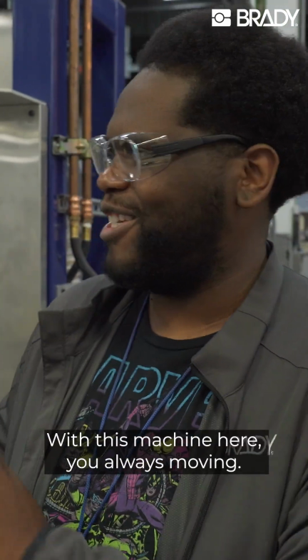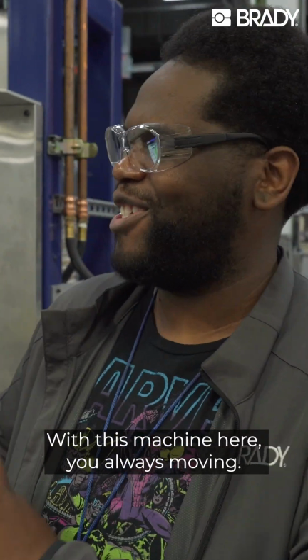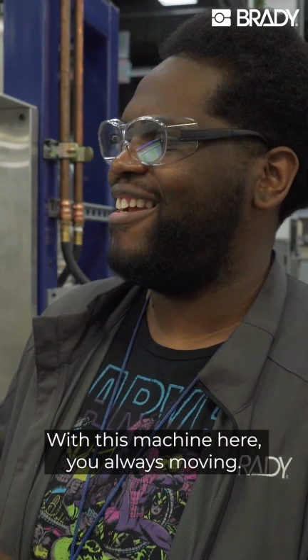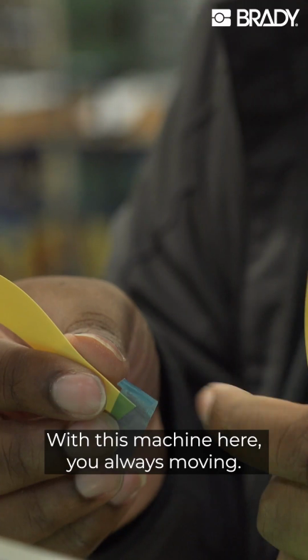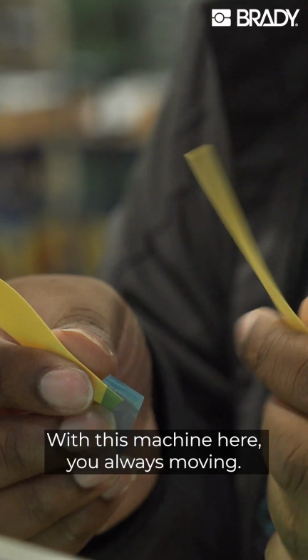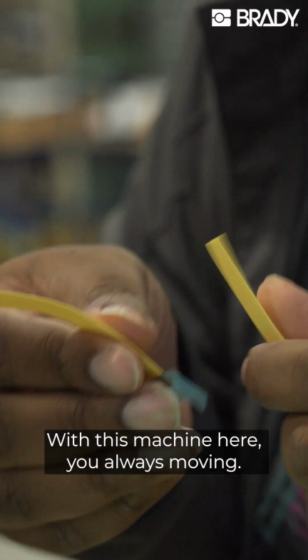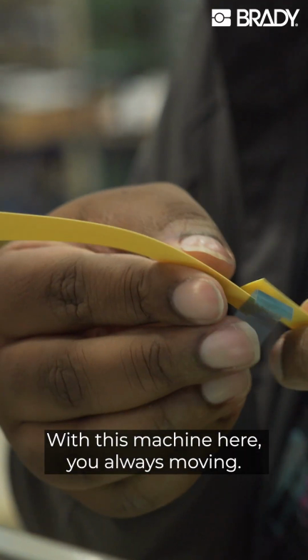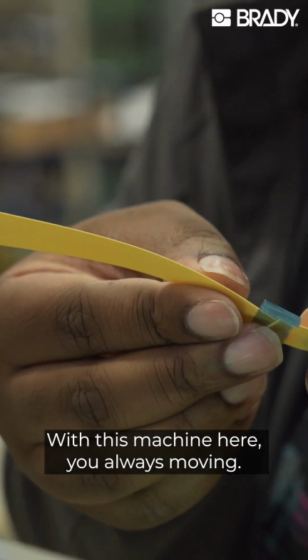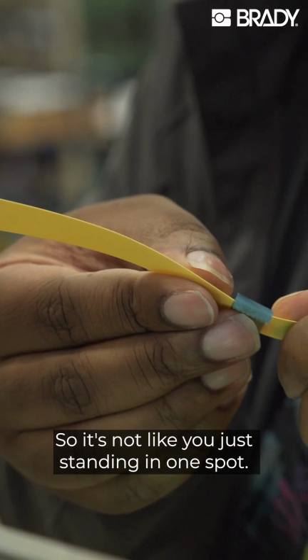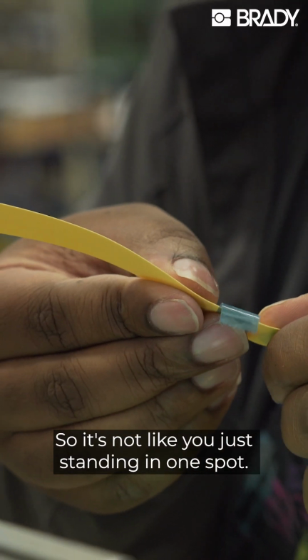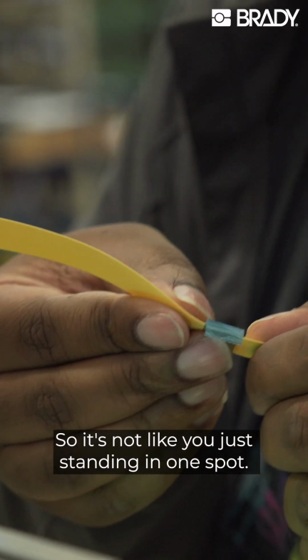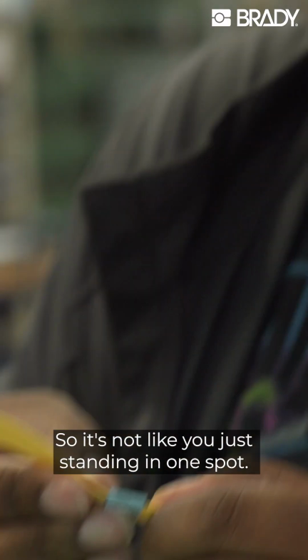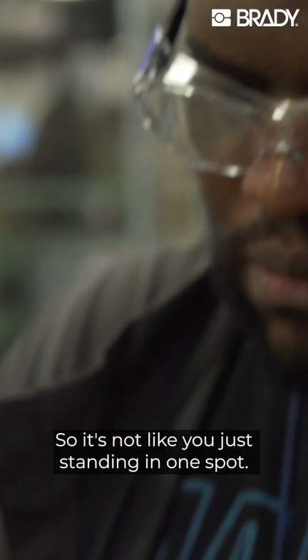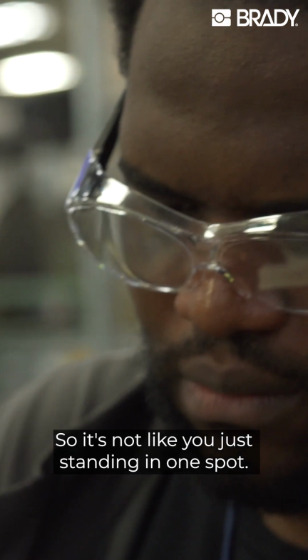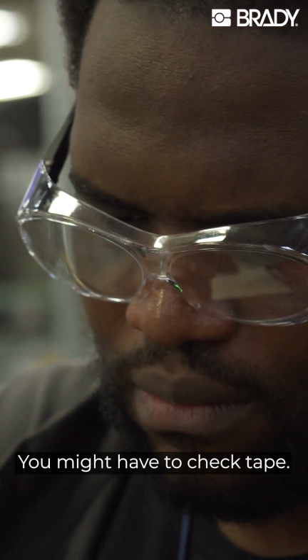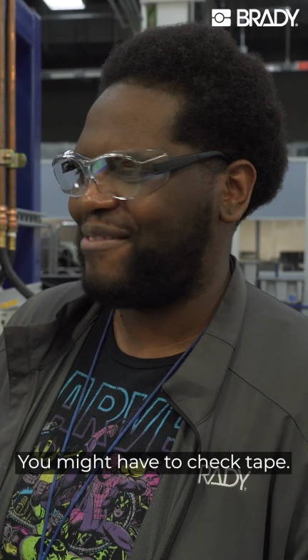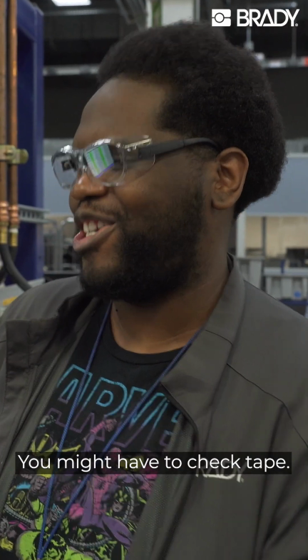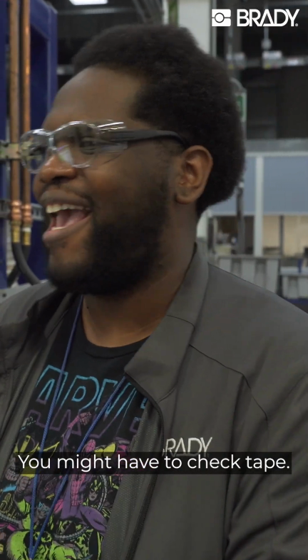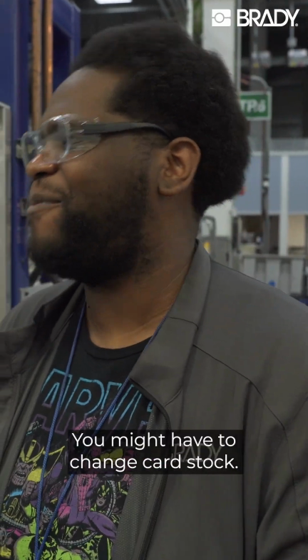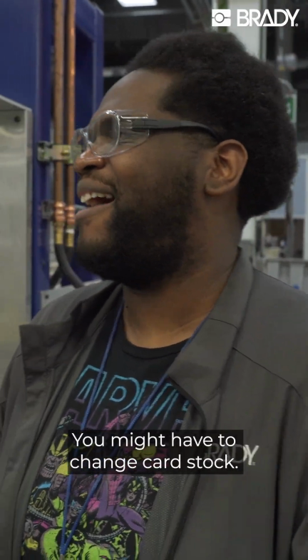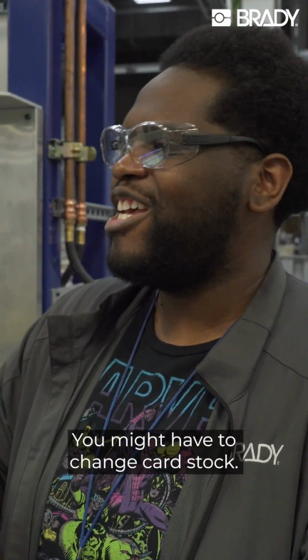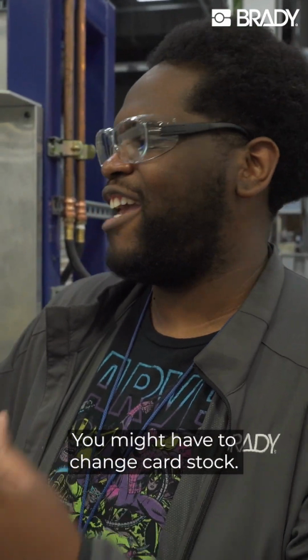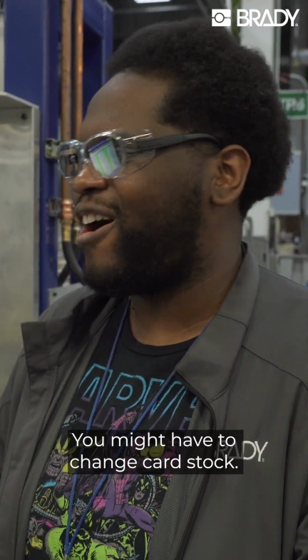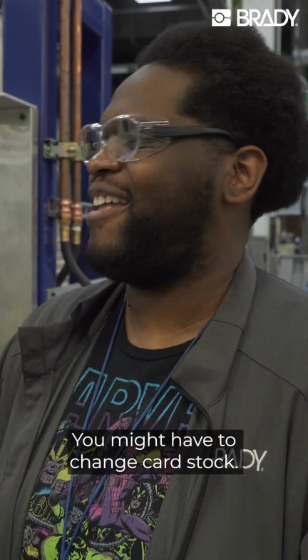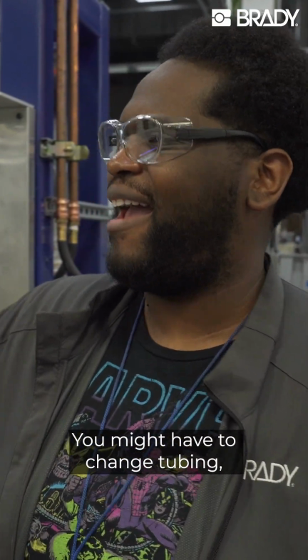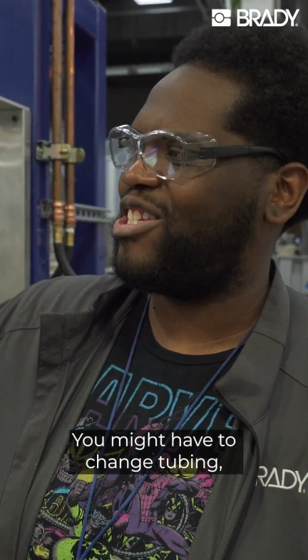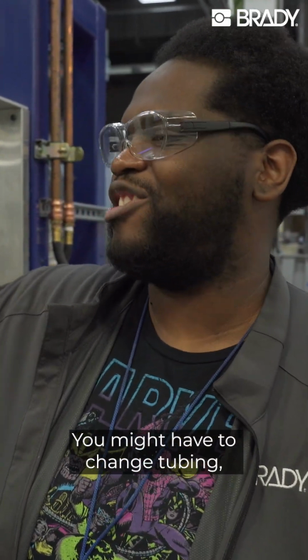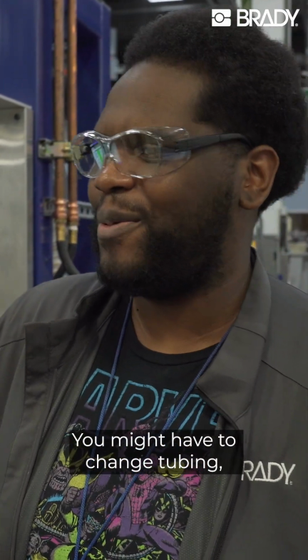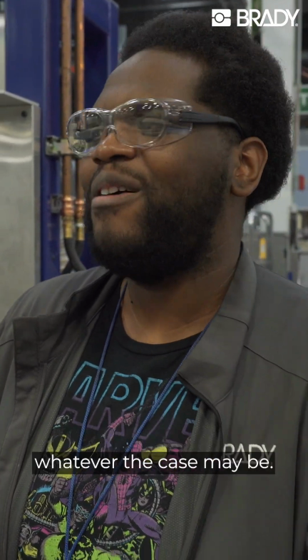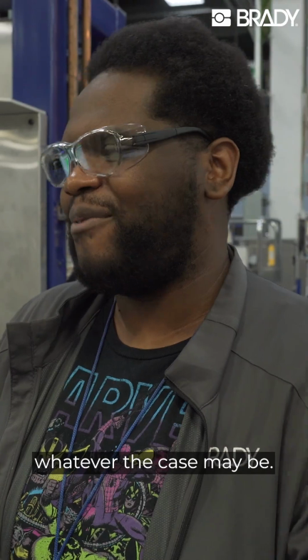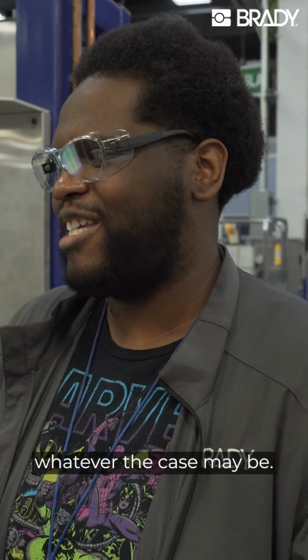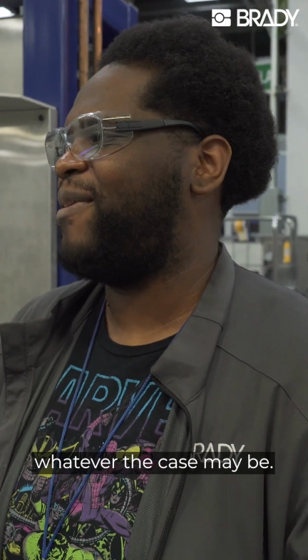With this machine here you always move it, so it's not like you just set it in one spot. You might have to go change tape, you might have to change cardstock, you might have to change tubing, whatever the case may be.